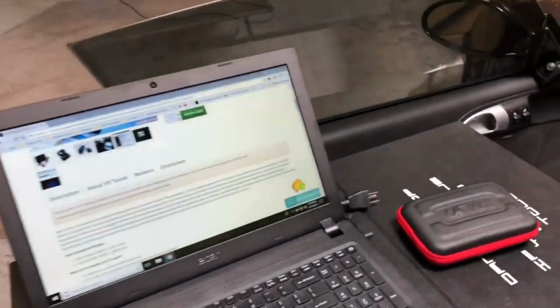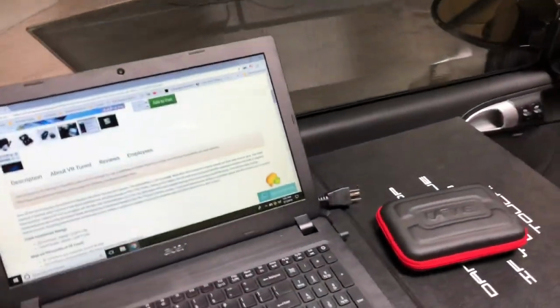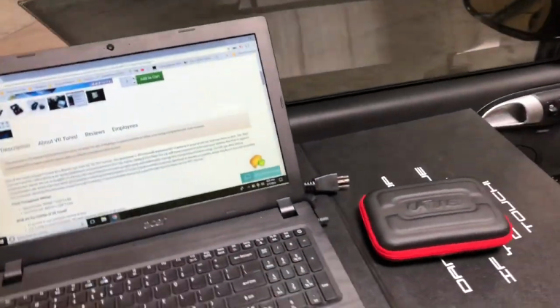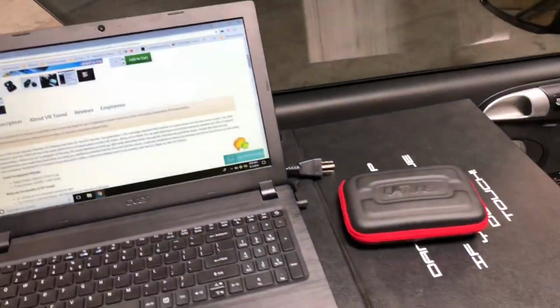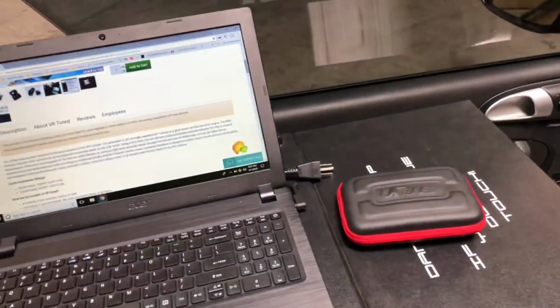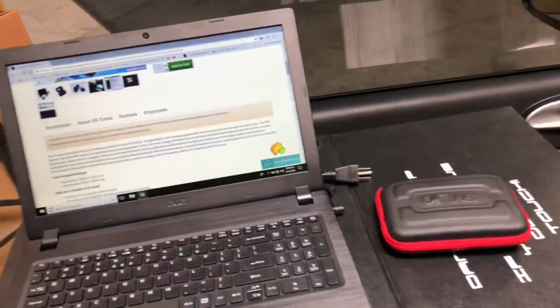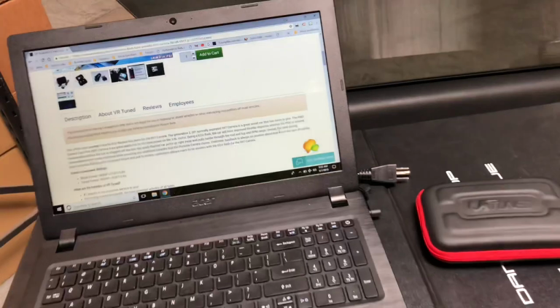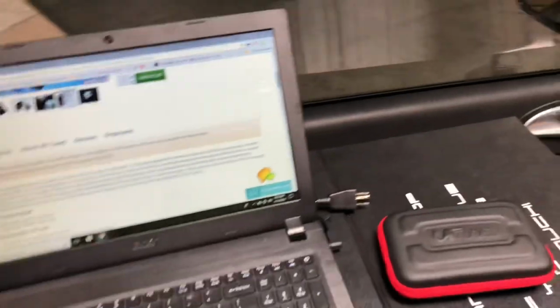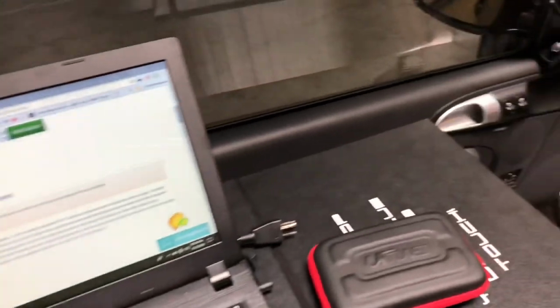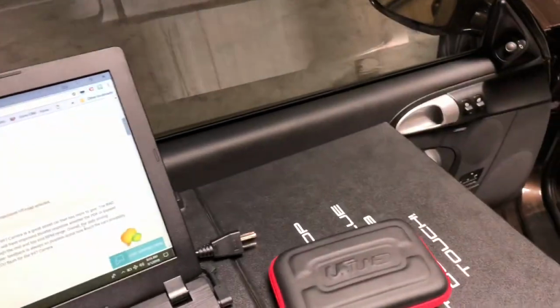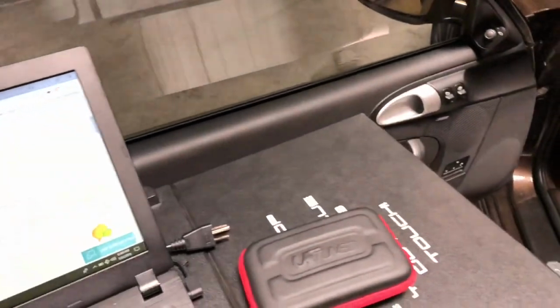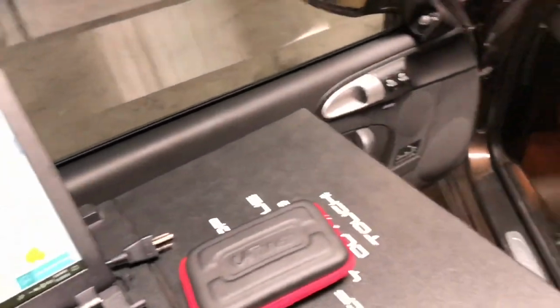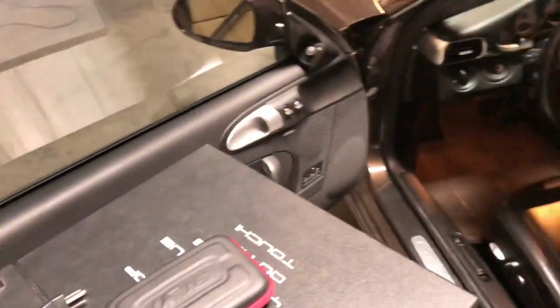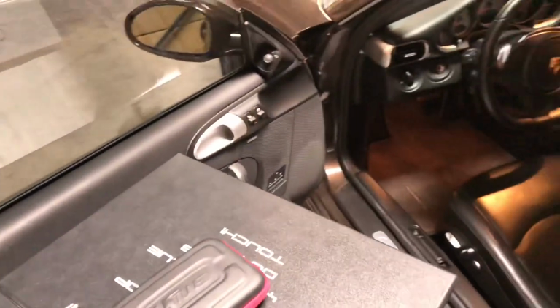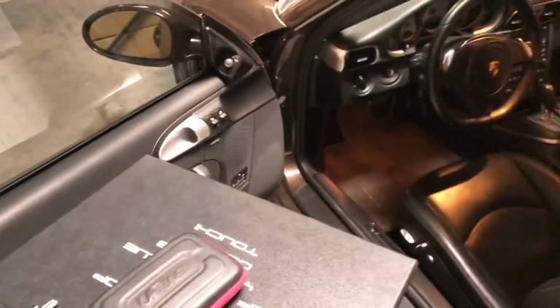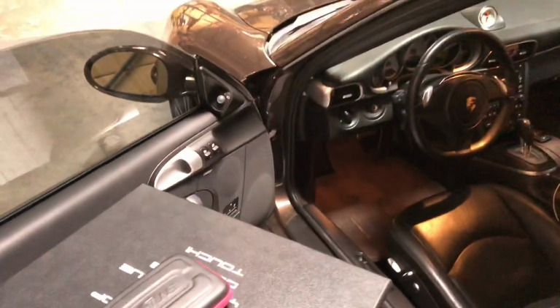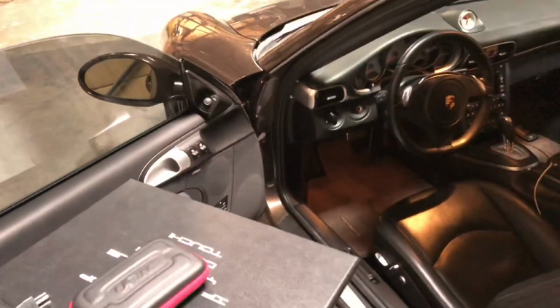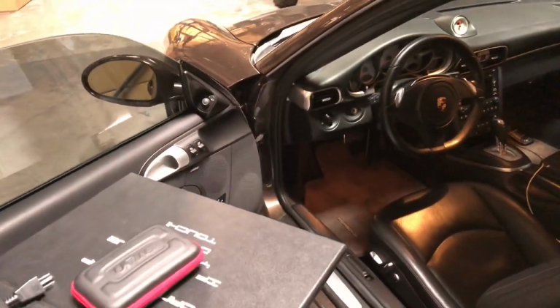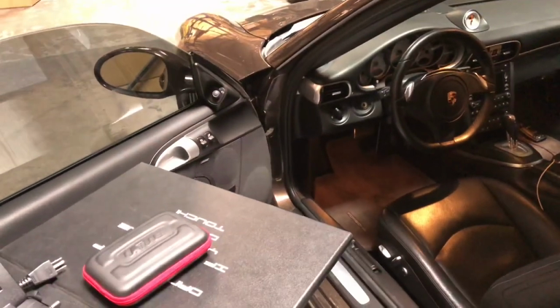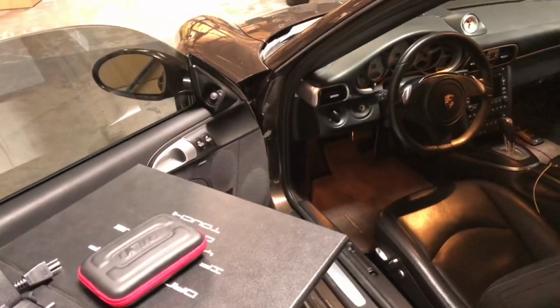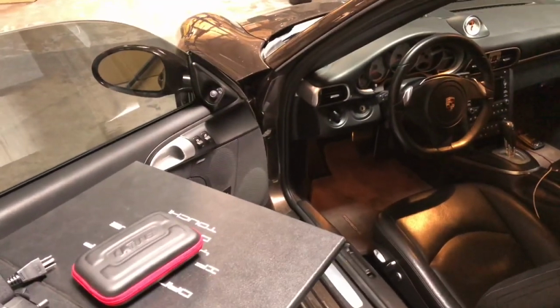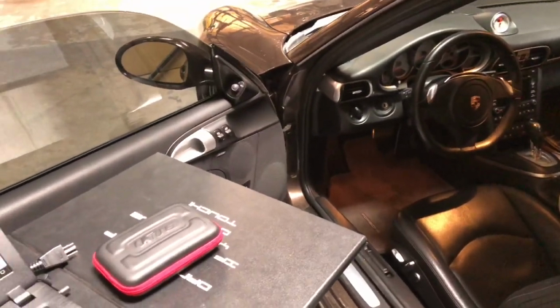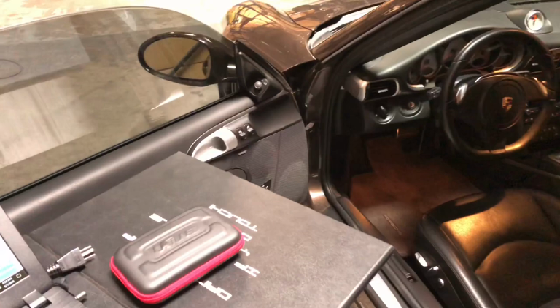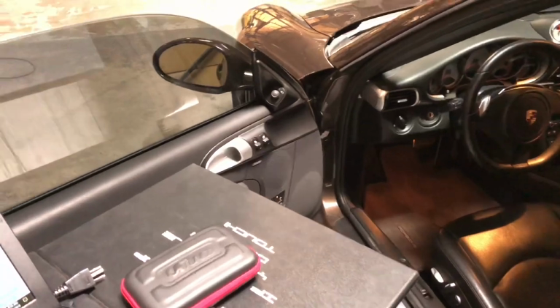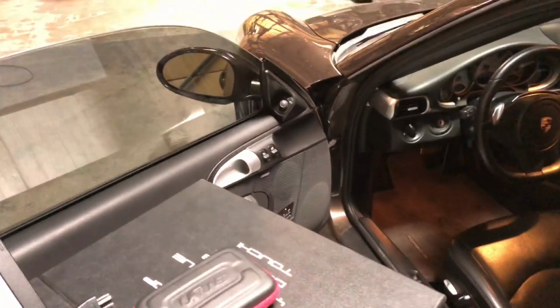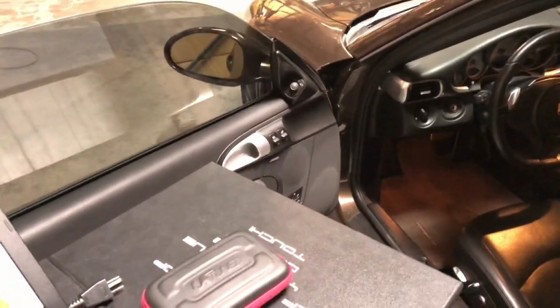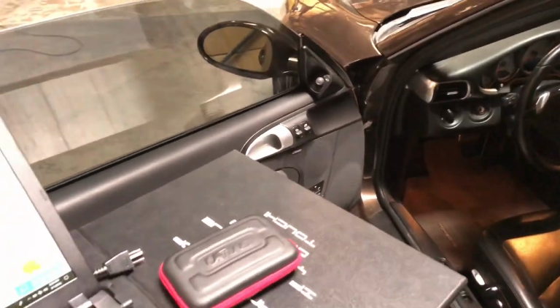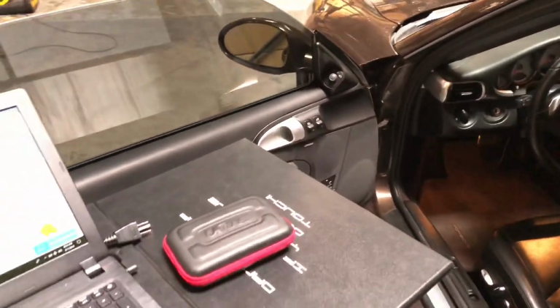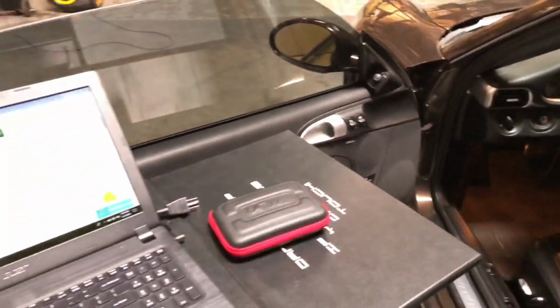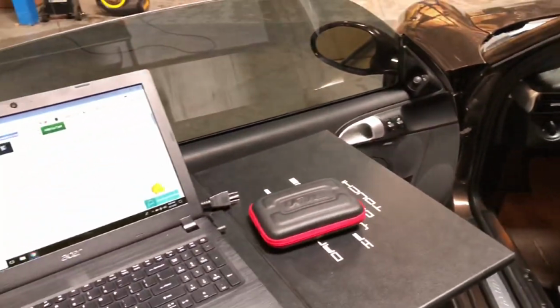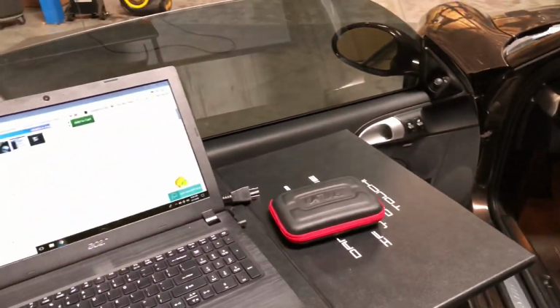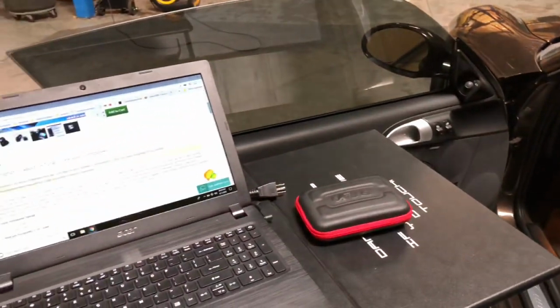Here we are — we've got the VR tune cable and we're going to plug this in so we can do the read of the ECU through the OBD2 port. Once it's done we'll get the file made and then we'll flash it back to the car.